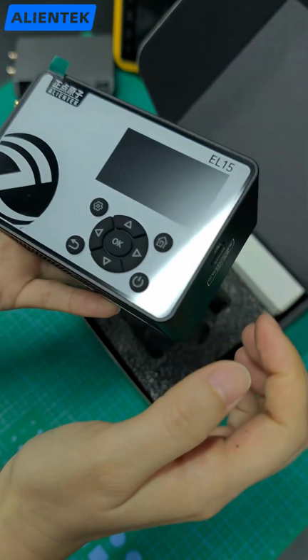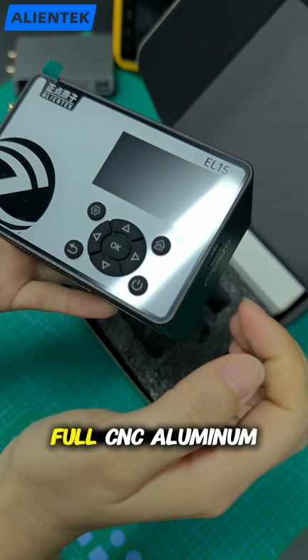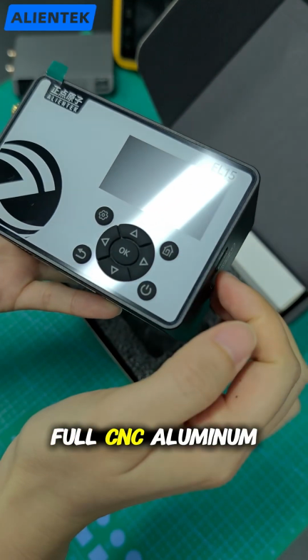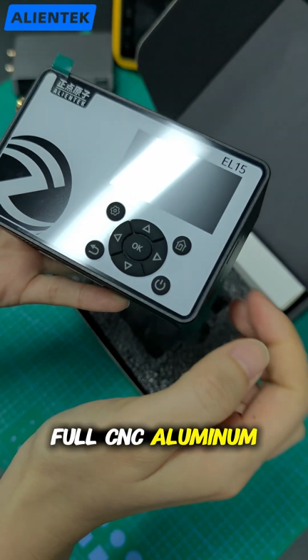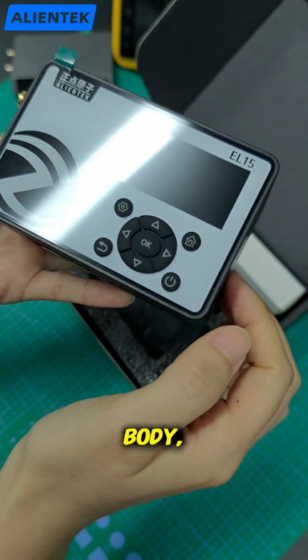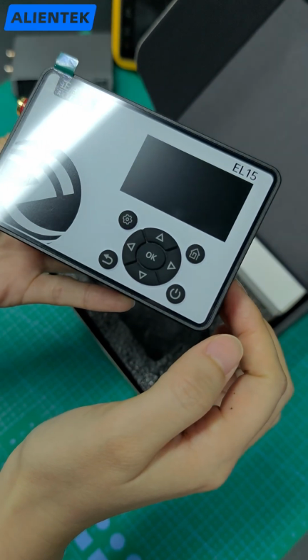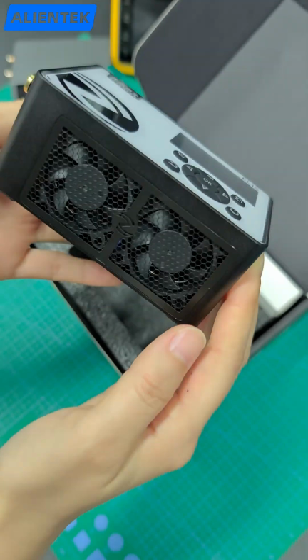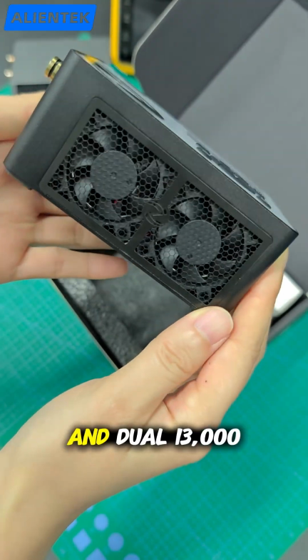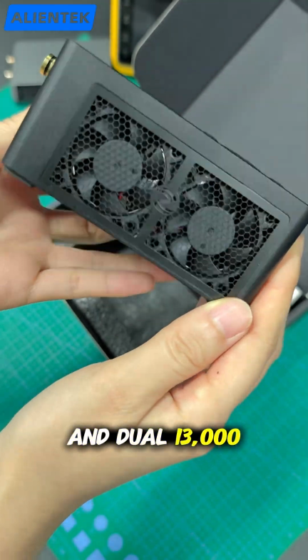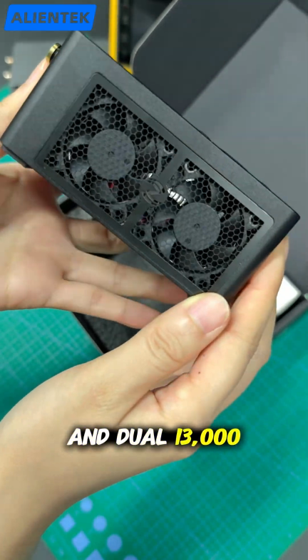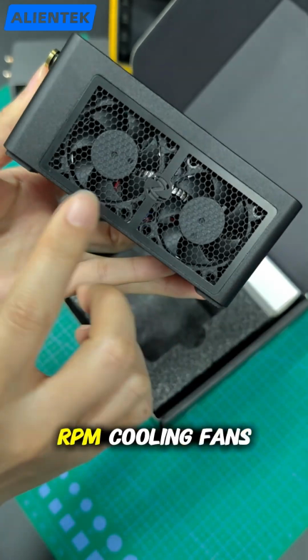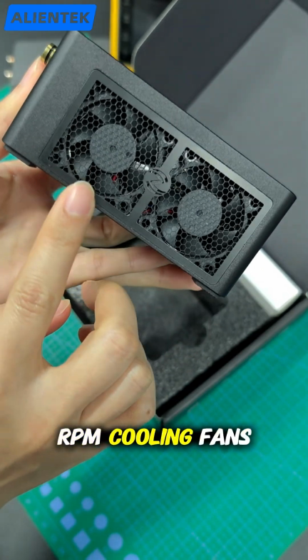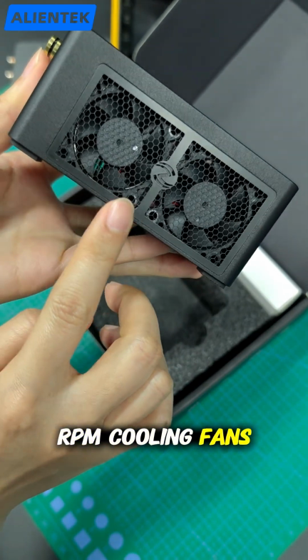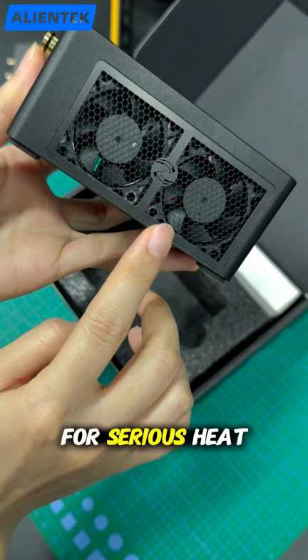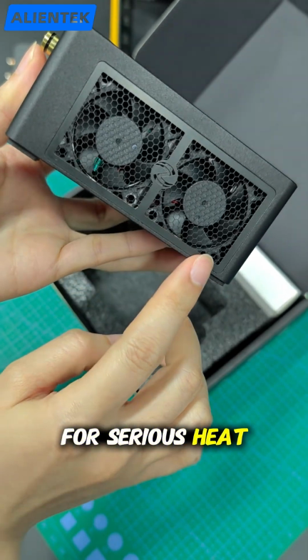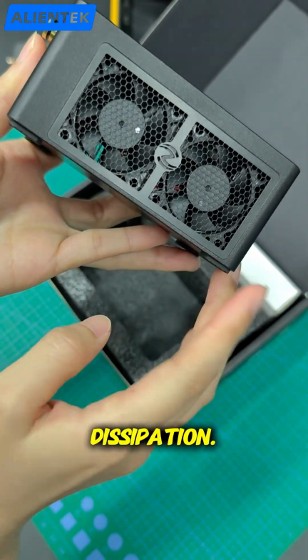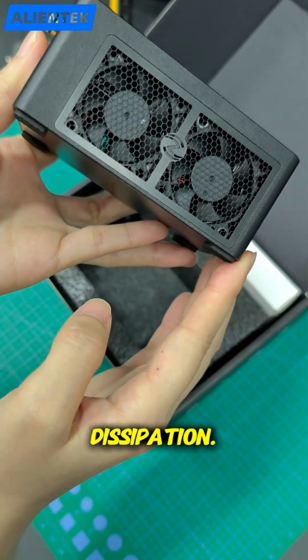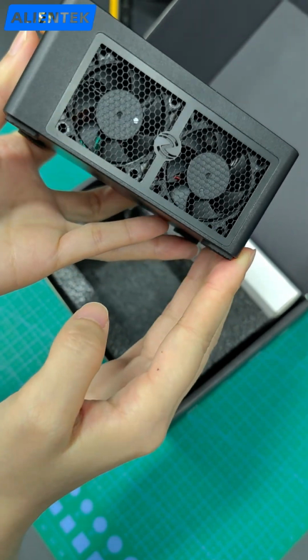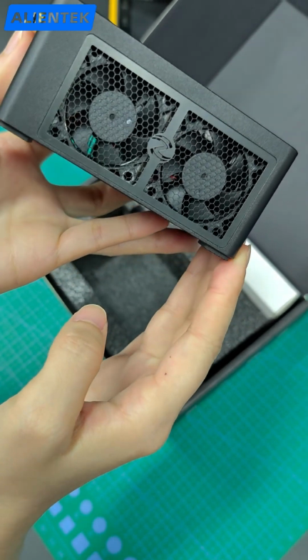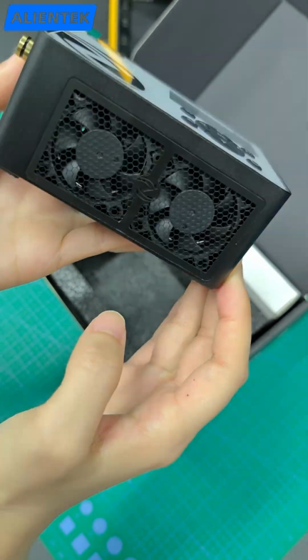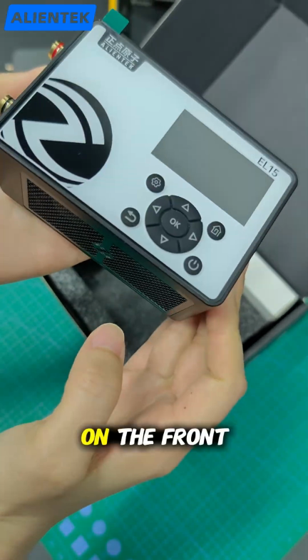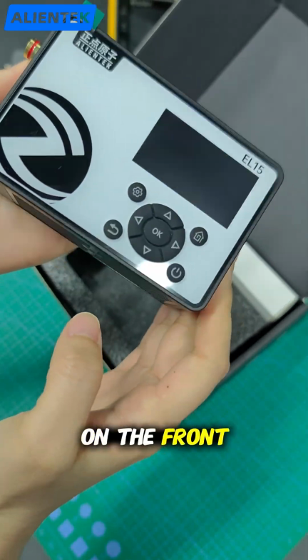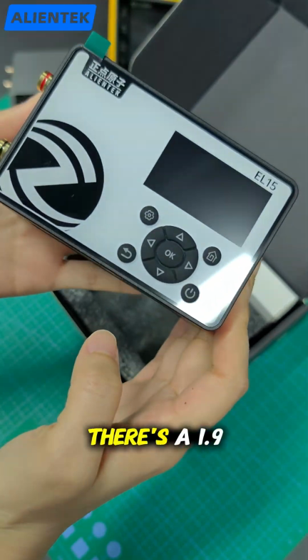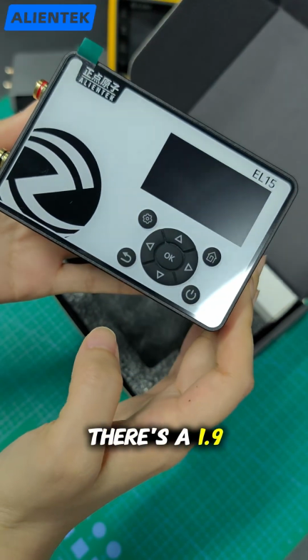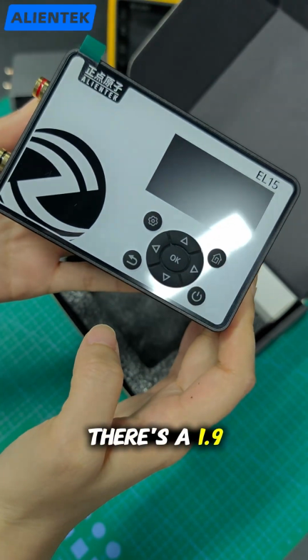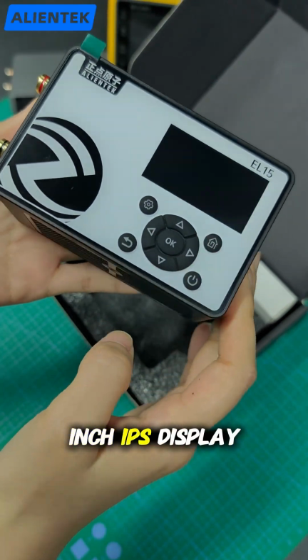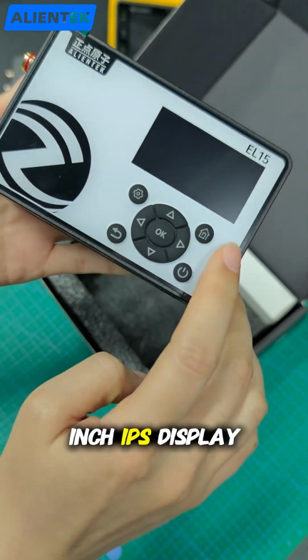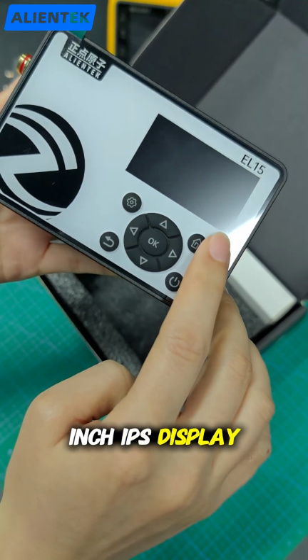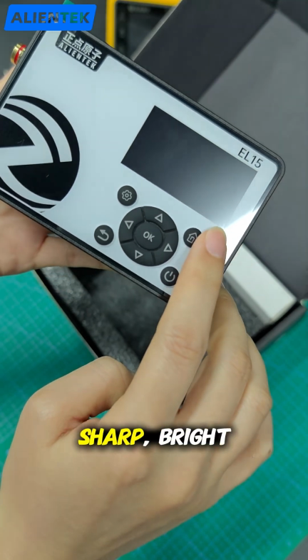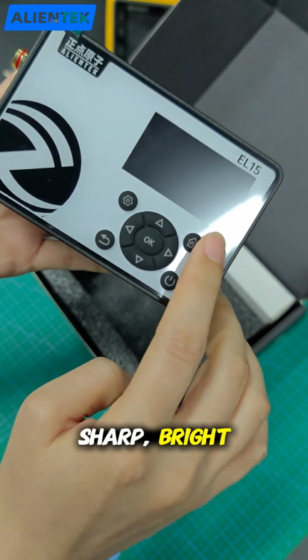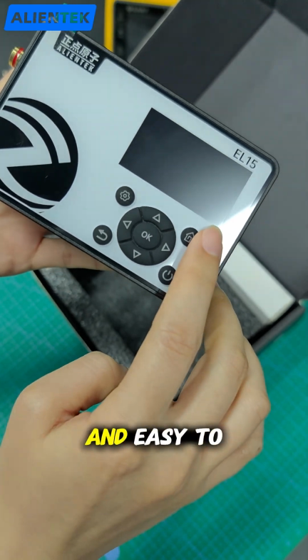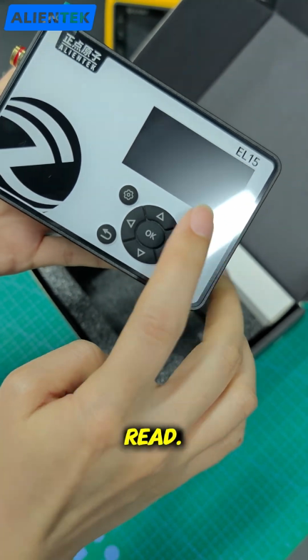Full CNC aluminum body and dual 13,000 RPM cooling fans for serious heat dissipation. On the front, there's a 1.9 inch IPS display — sharp, bright and easy to read.